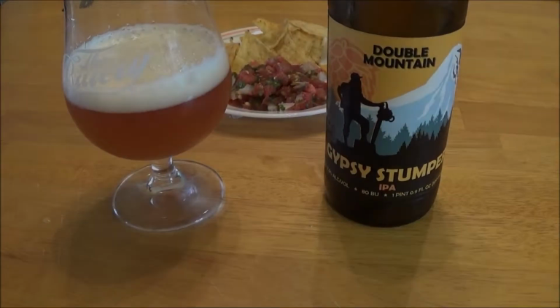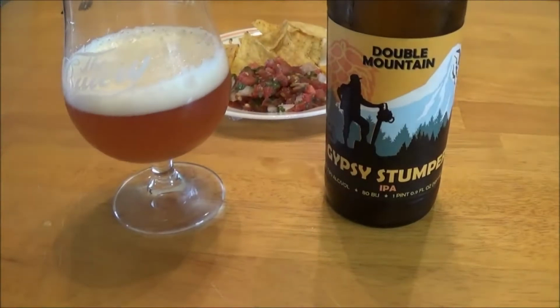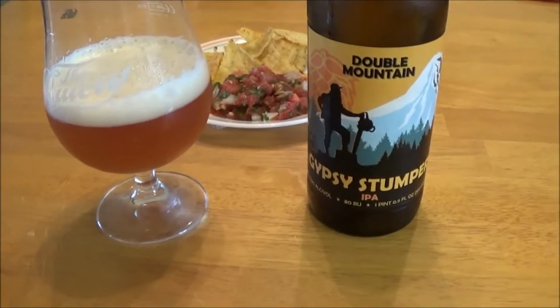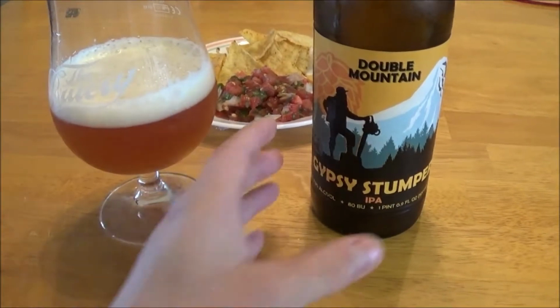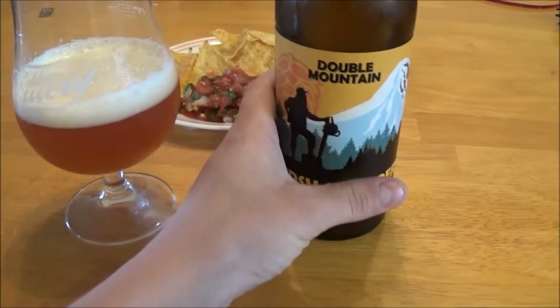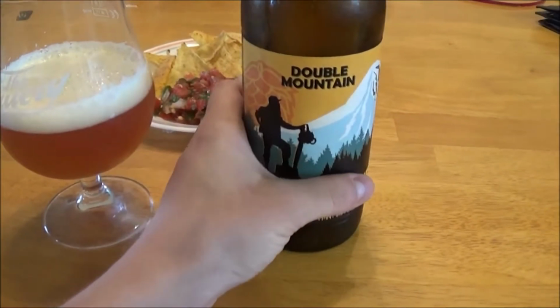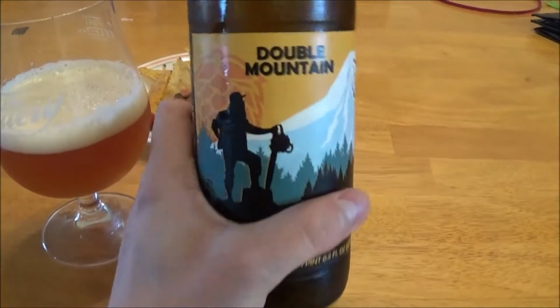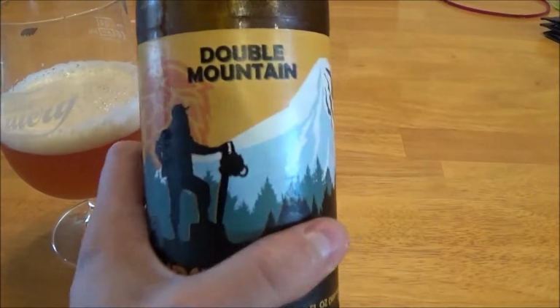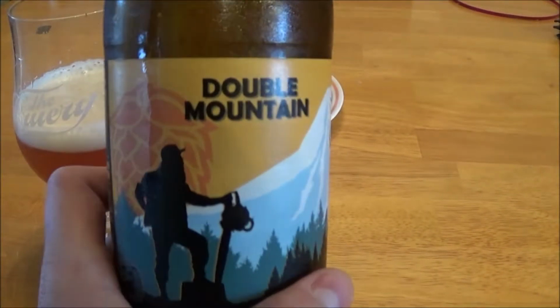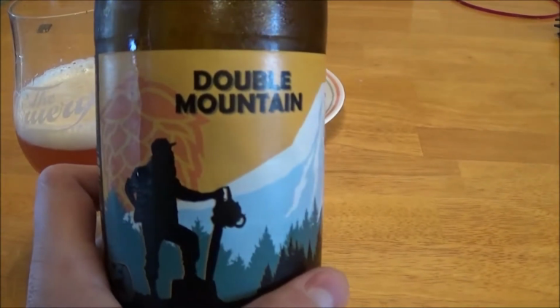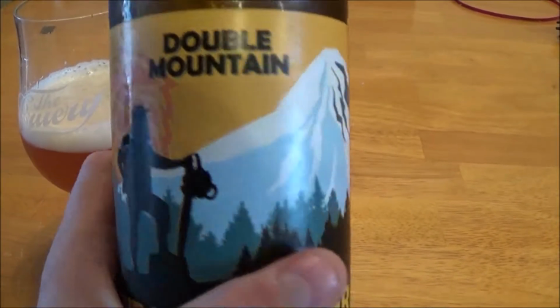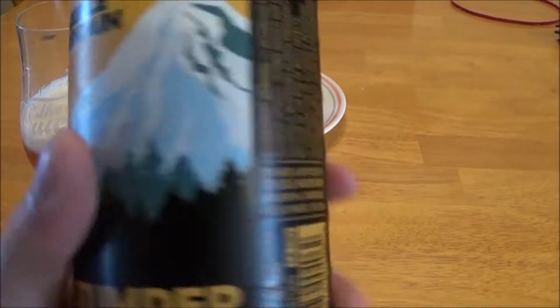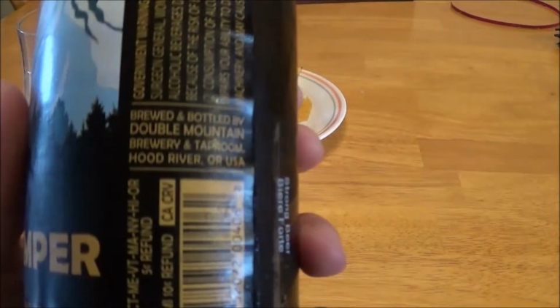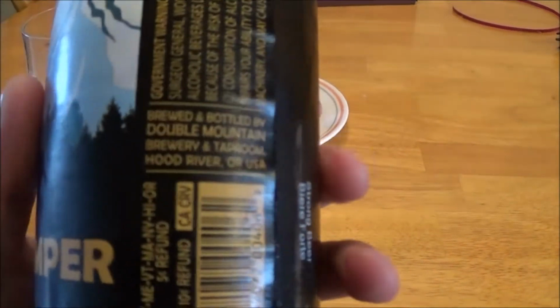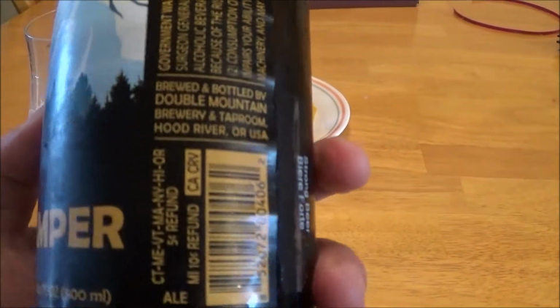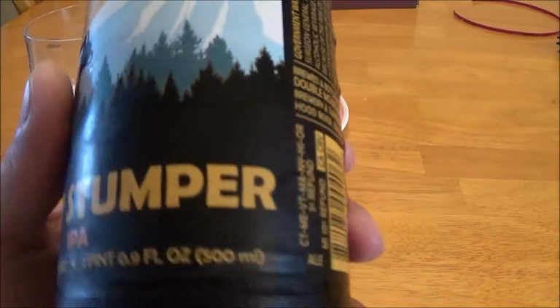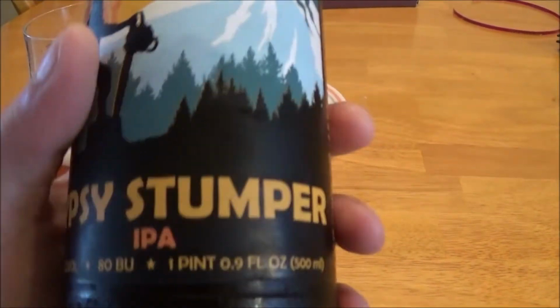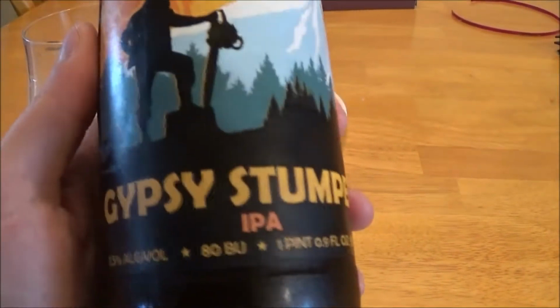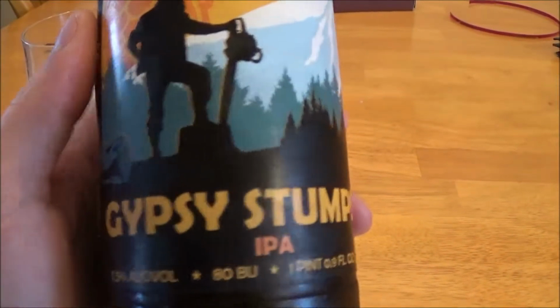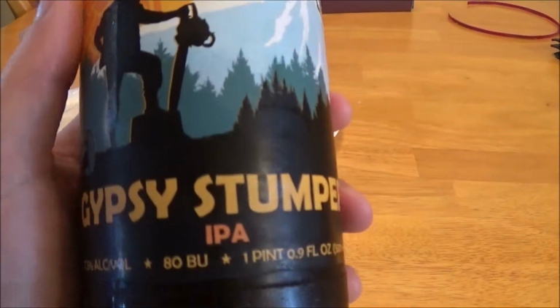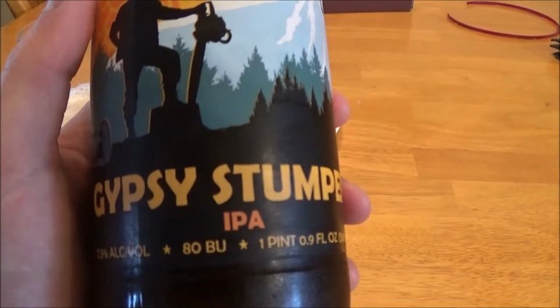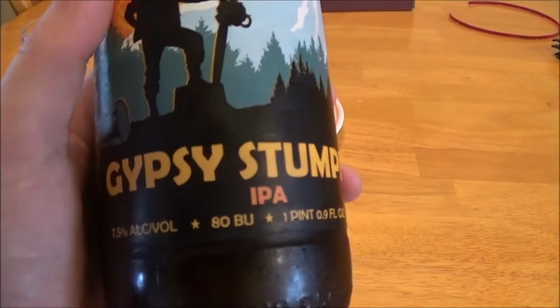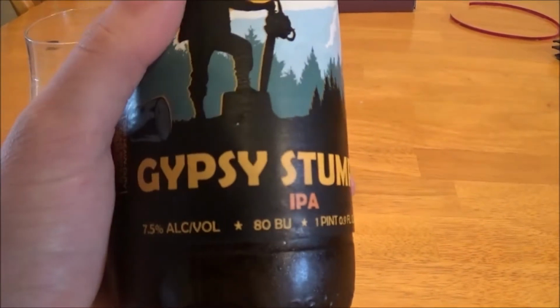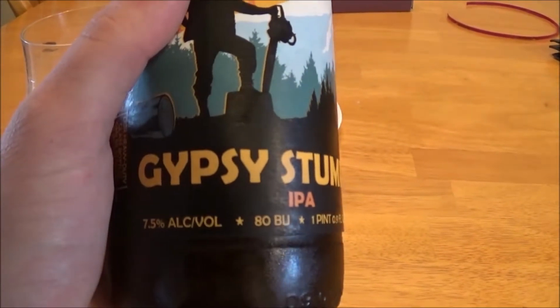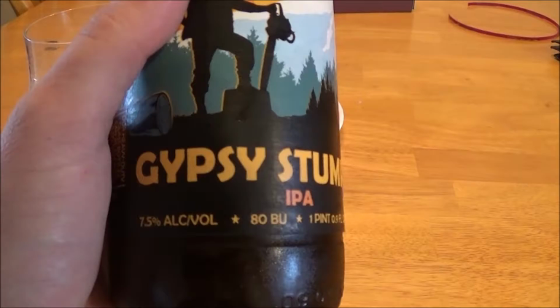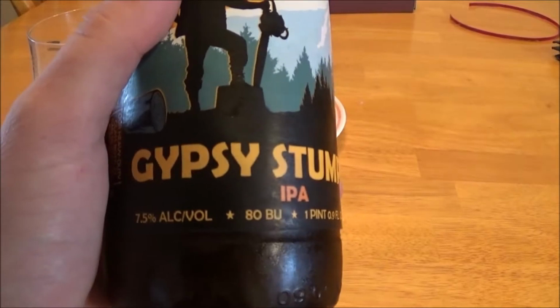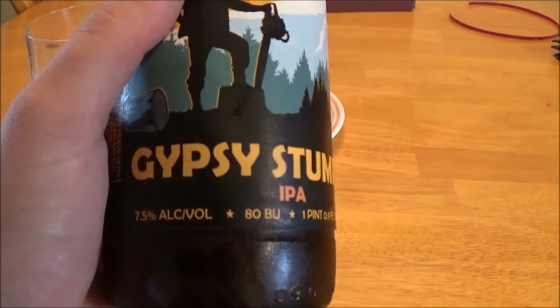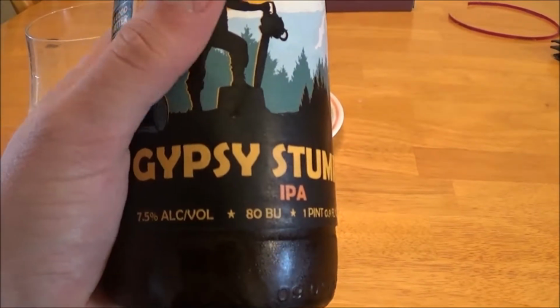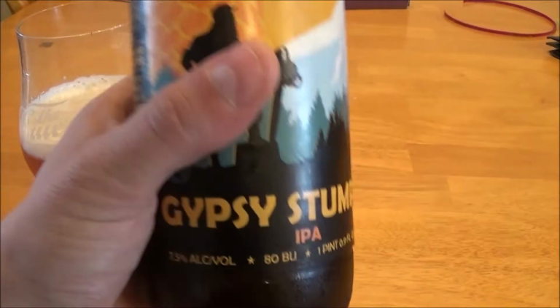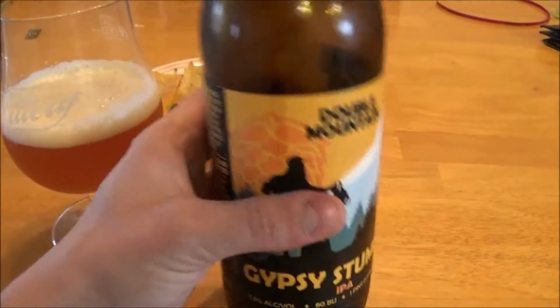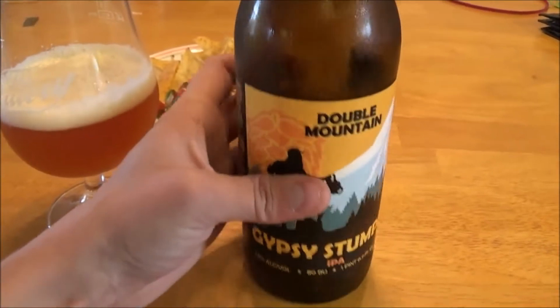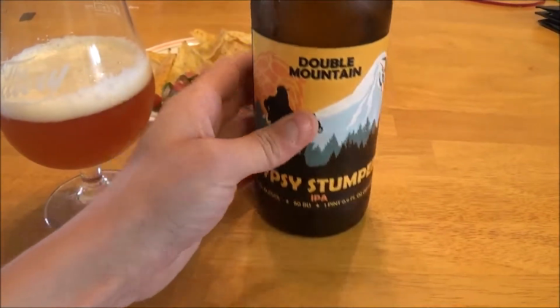Good afternoon YouTube. Today I'm looking at a beer from Double Mountain Brewing out in Hood River, Oregon. This is their Gypsy Stumper IPA coming in at 7.5% alcohol by volume and 80 IBUs.